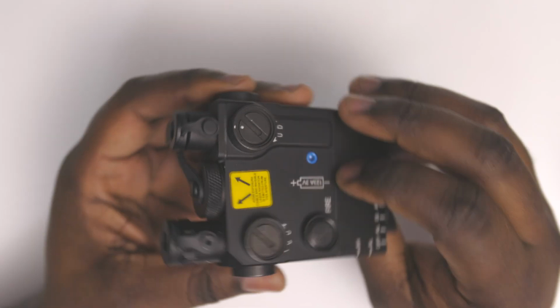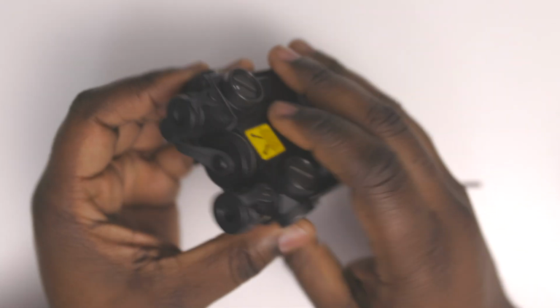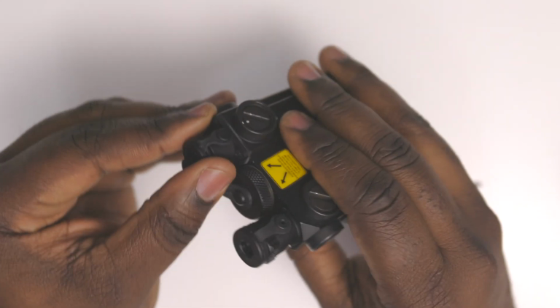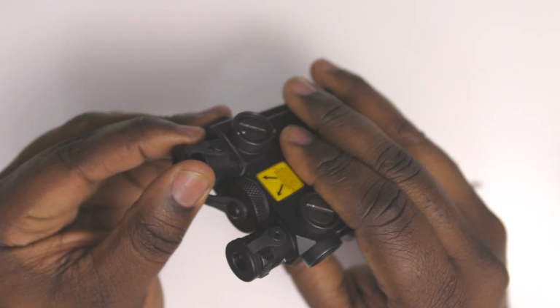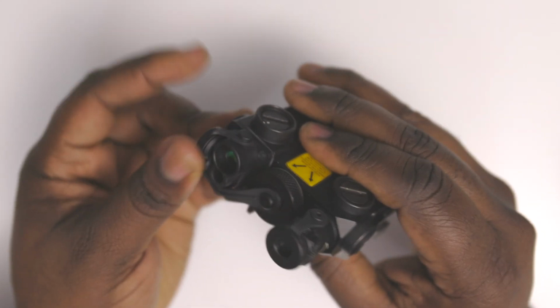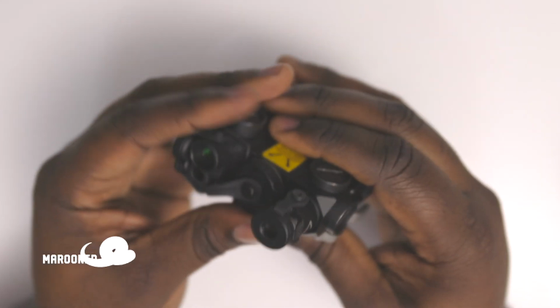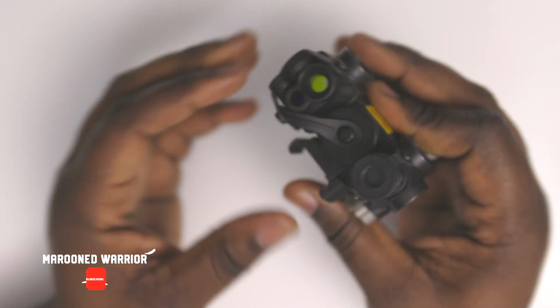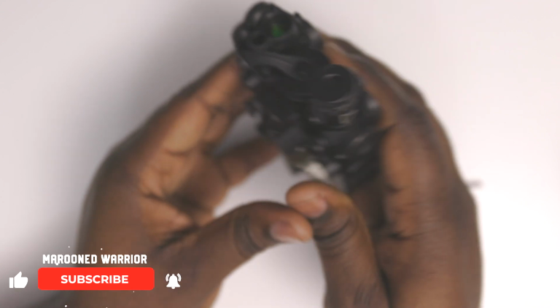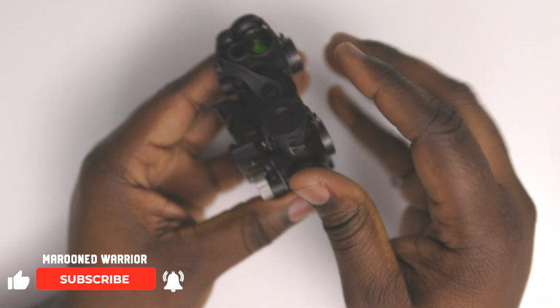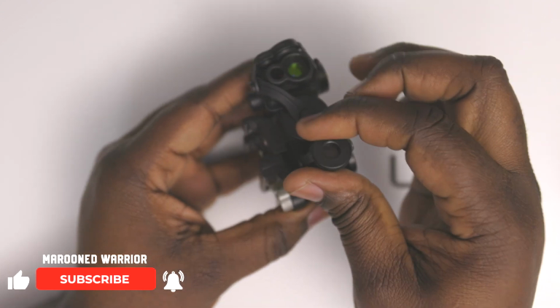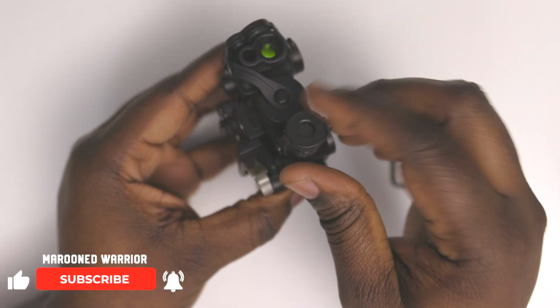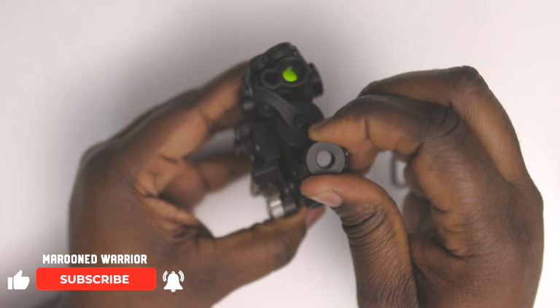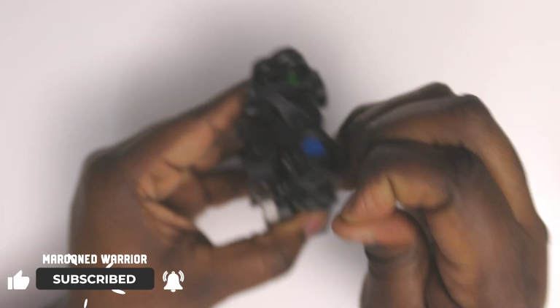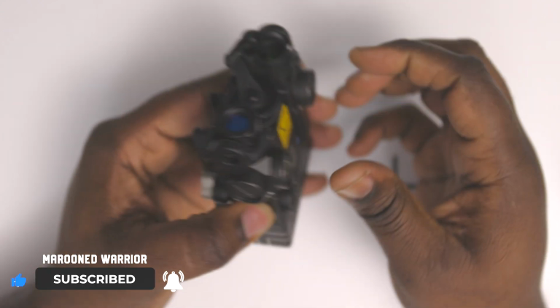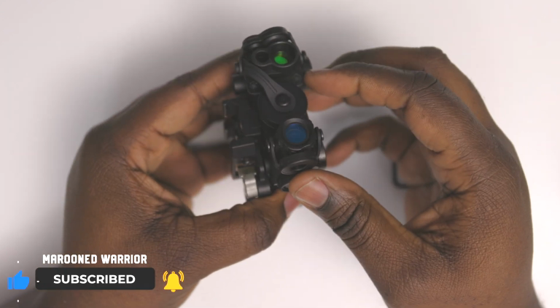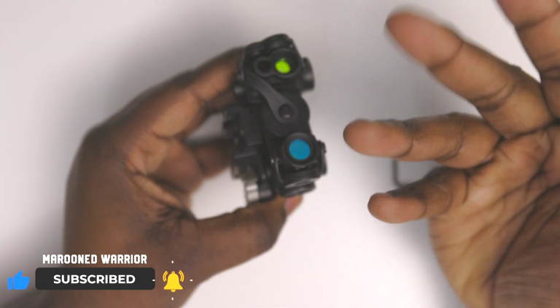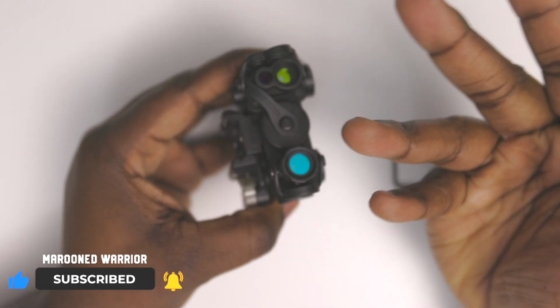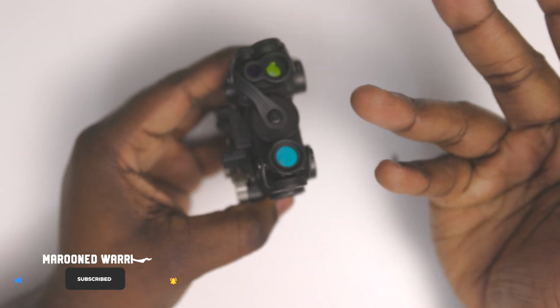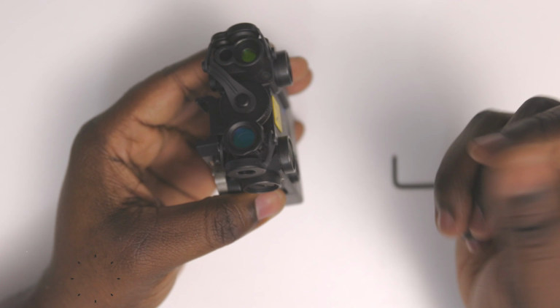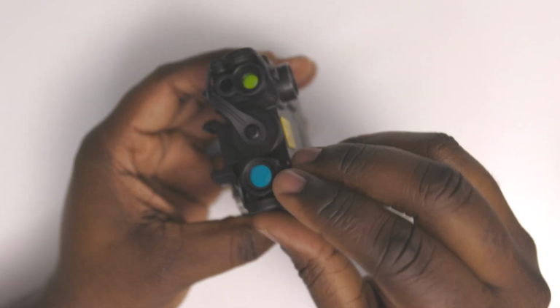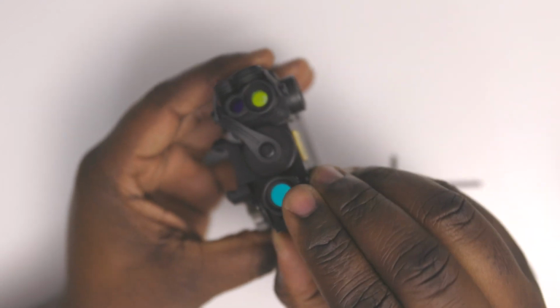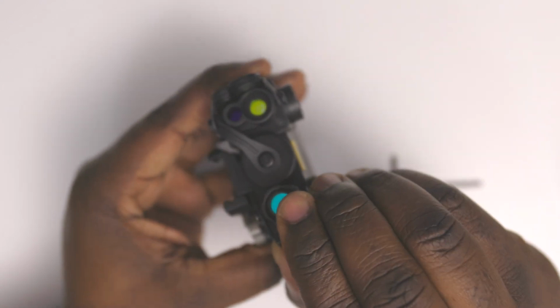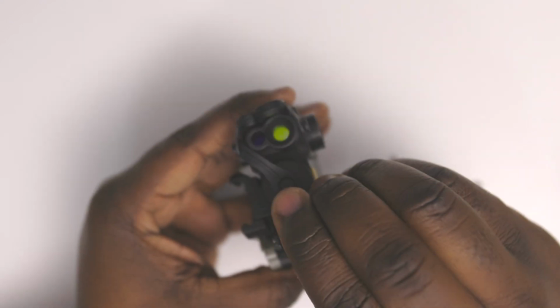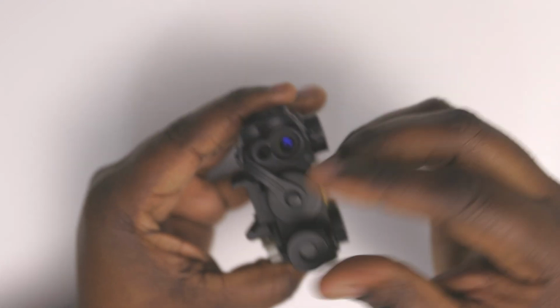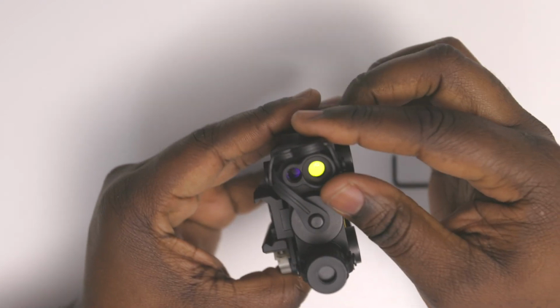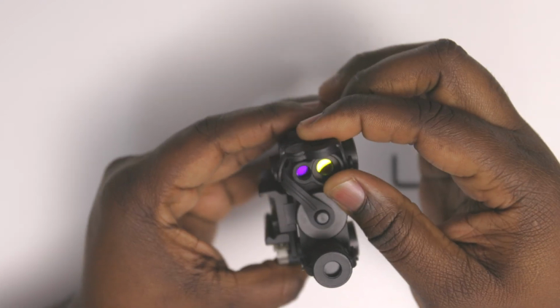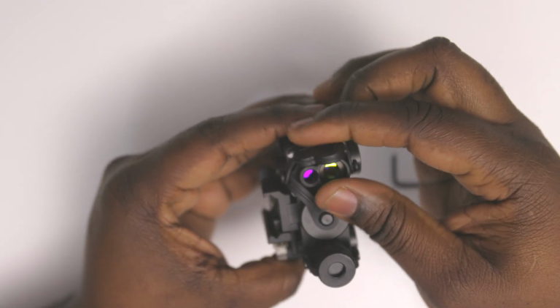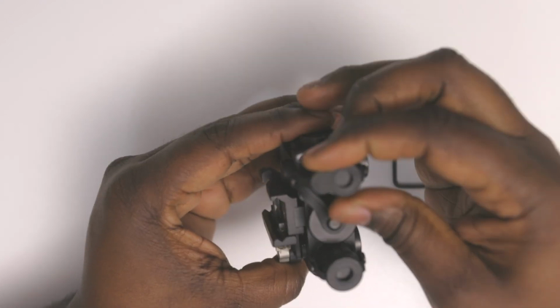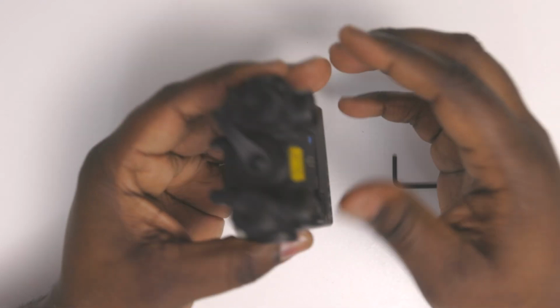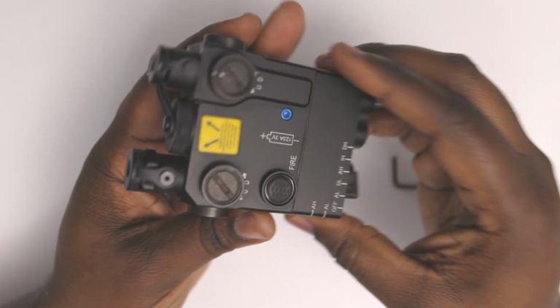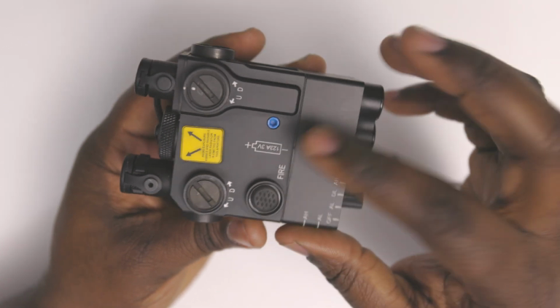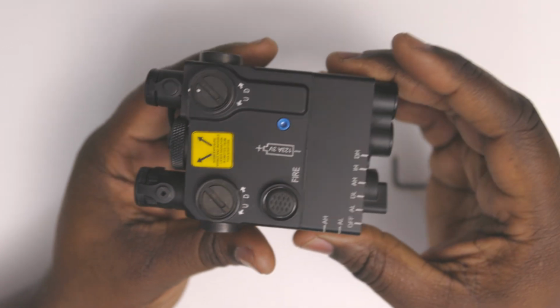Before we begin with this laser, you never want to point these things at anybody or at yourself, because you can mess up your eyes while you use something like this. So that's safety first.